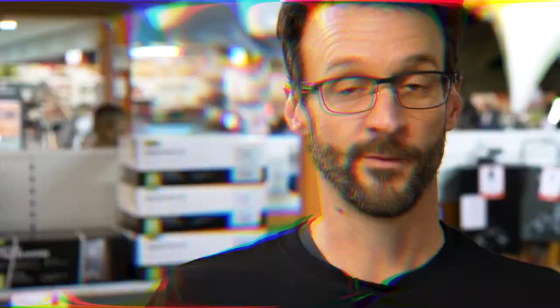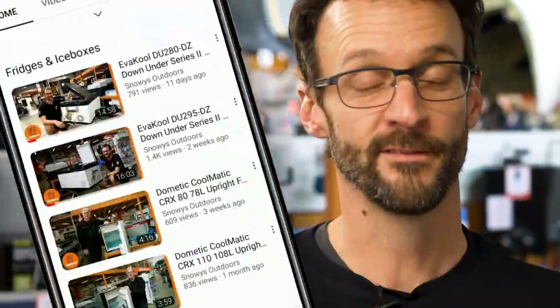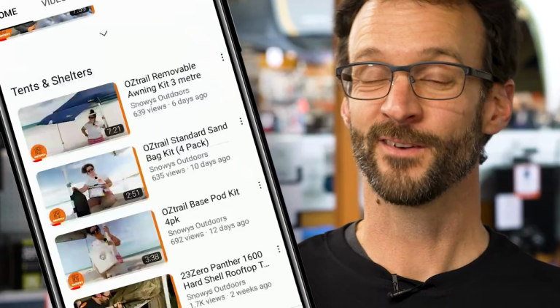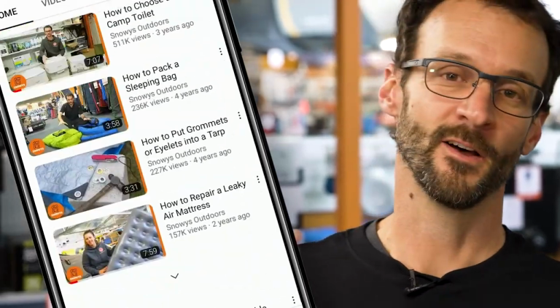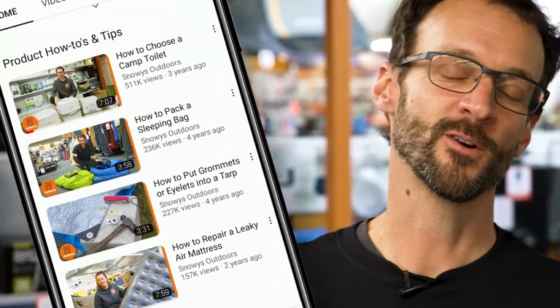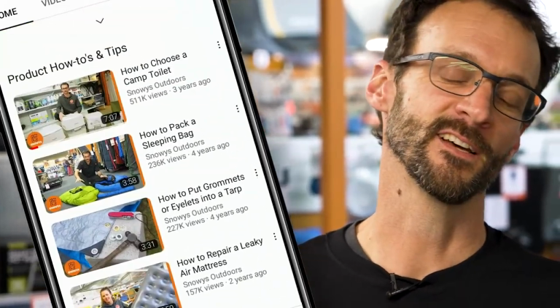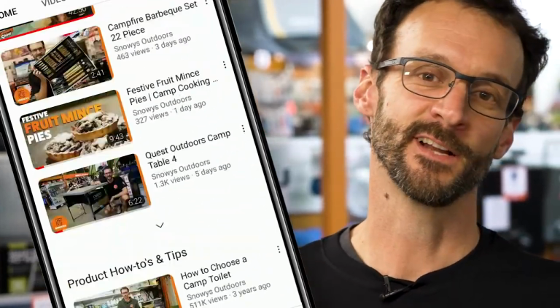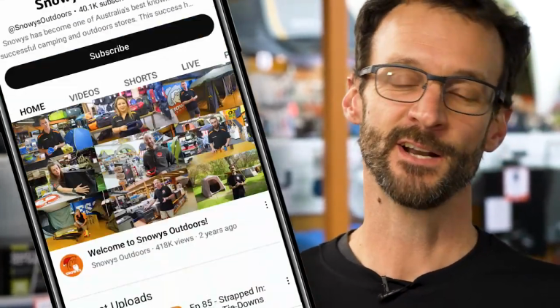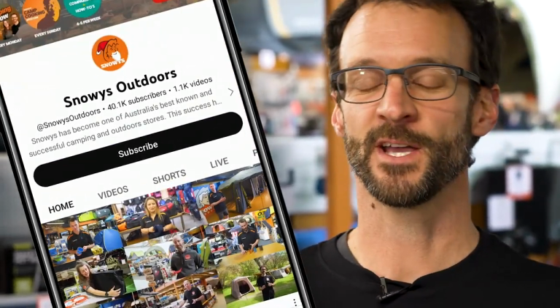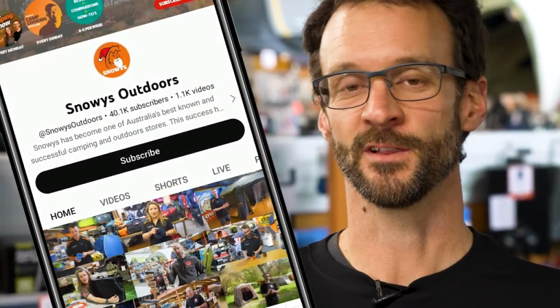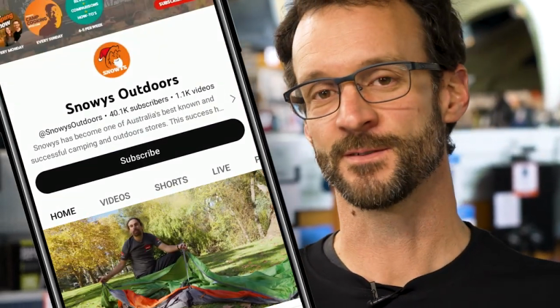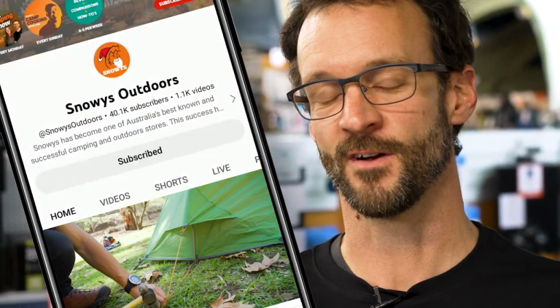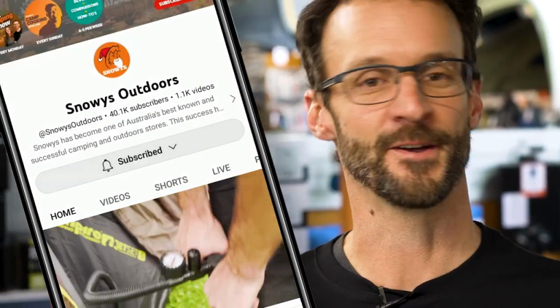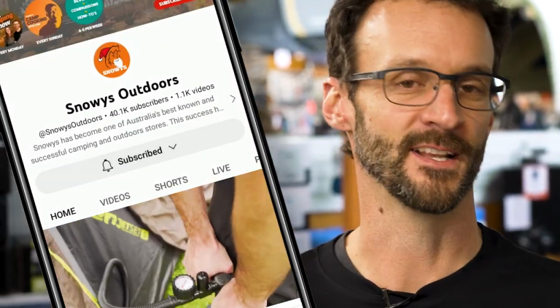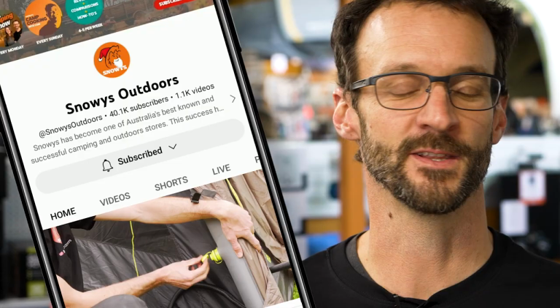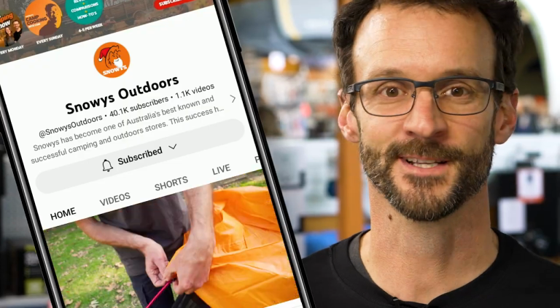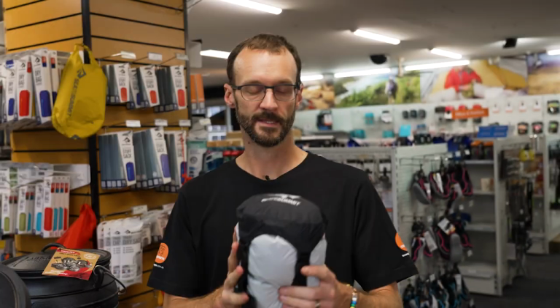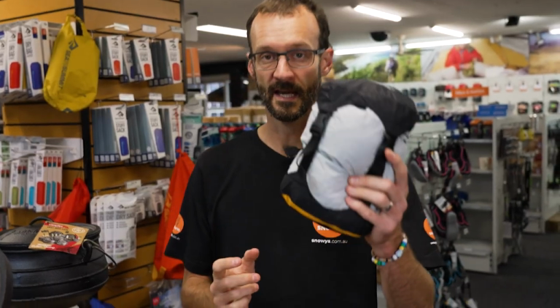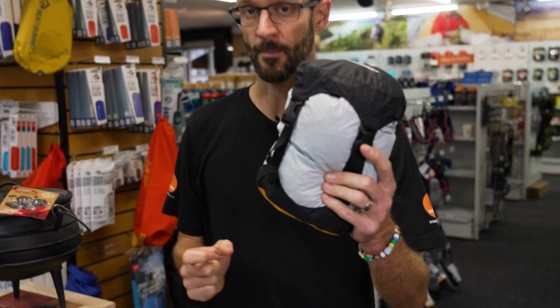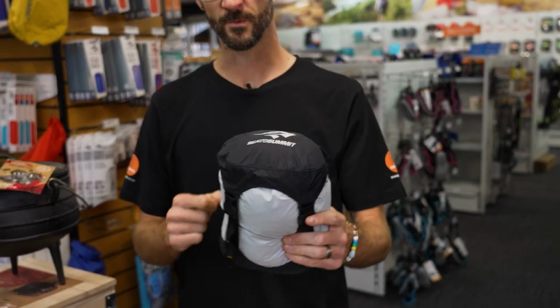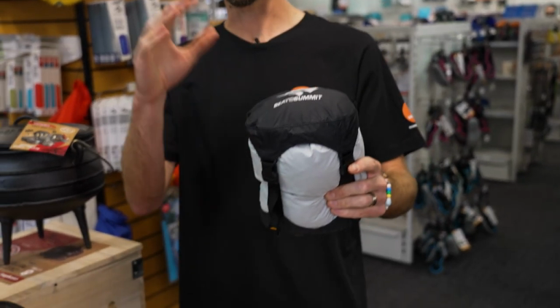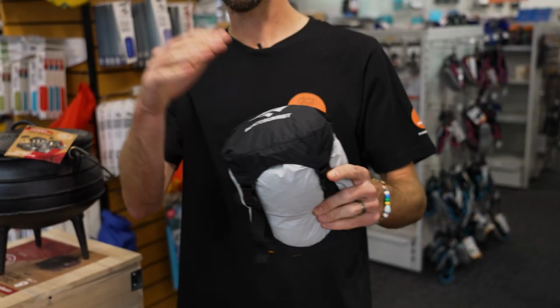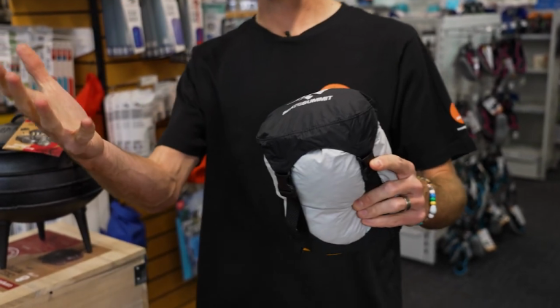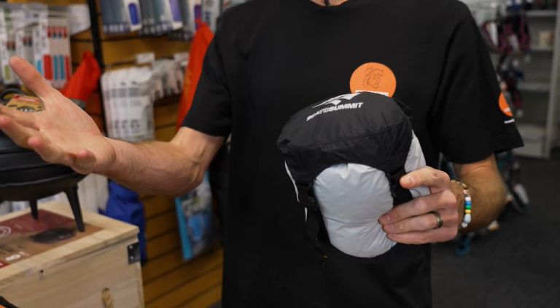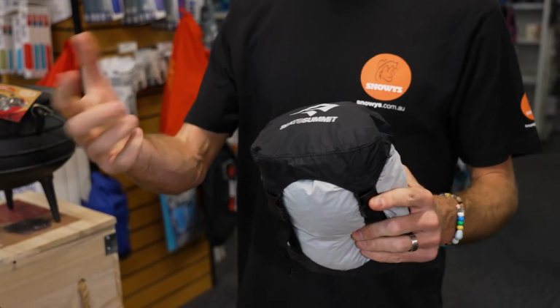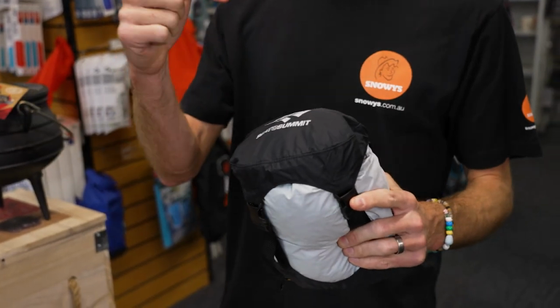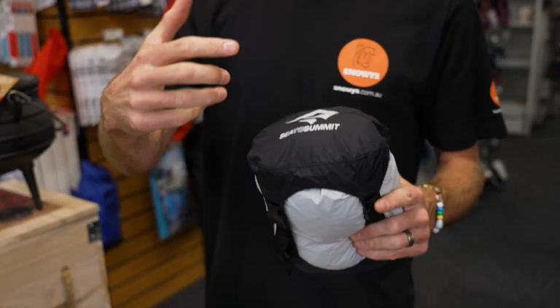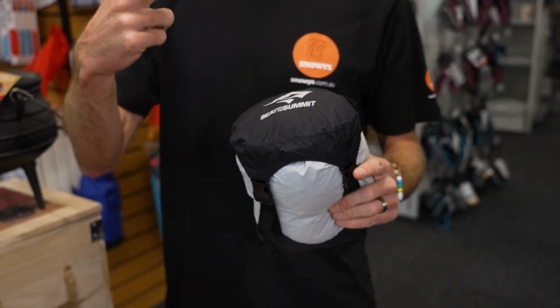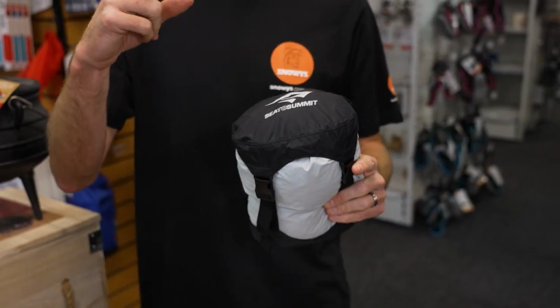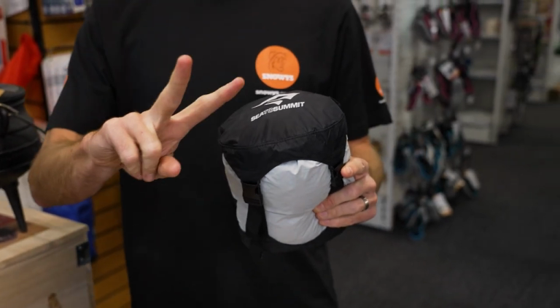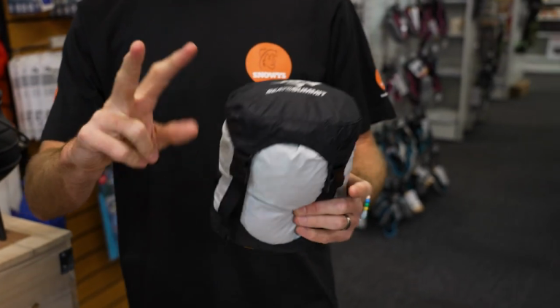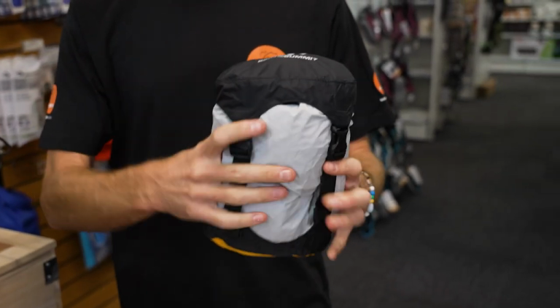Before we dive in, we've got loads more content like this on our channel, so make sure you like and subscribe below. Now let's jump into the product. These come in multiple sizes, from five litres through to 35 litres, and Cedar Summit do specify two different volumes for each.